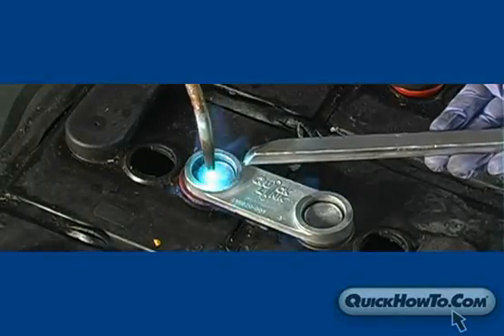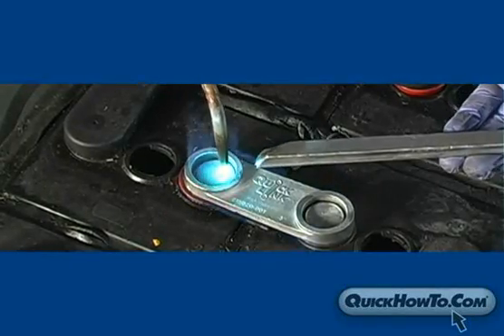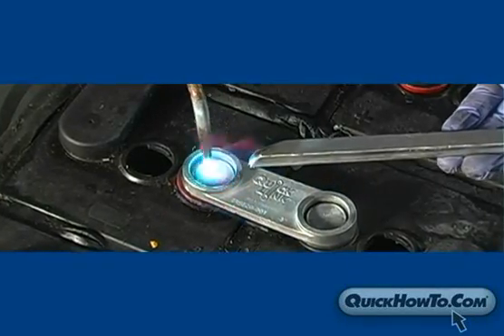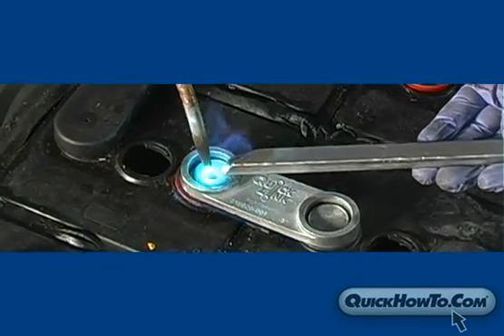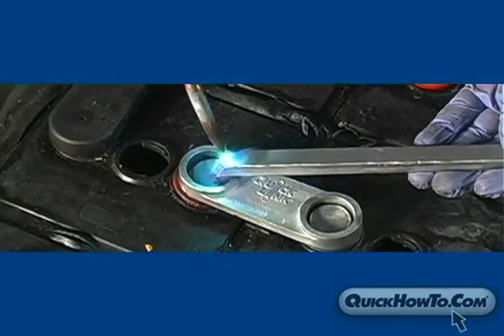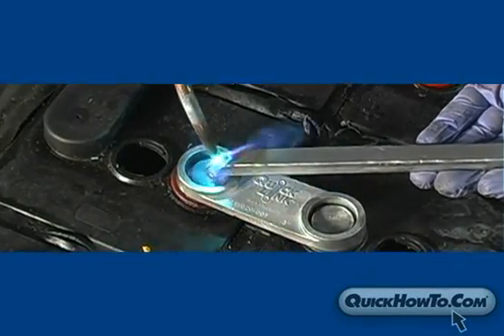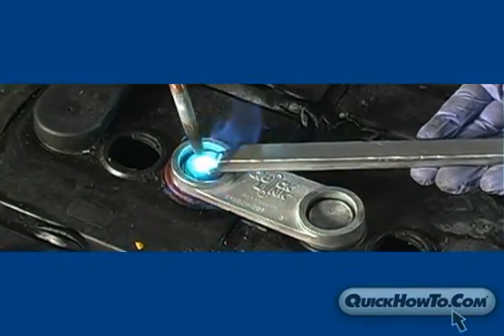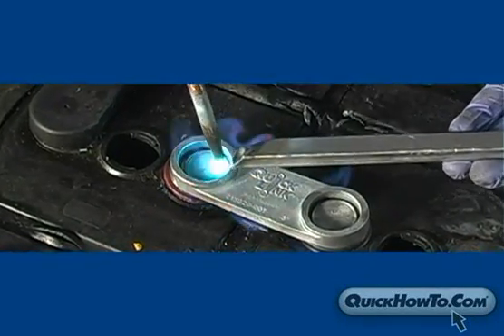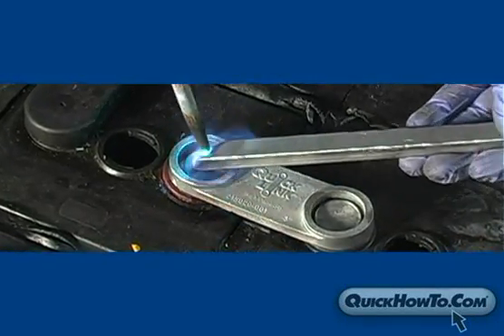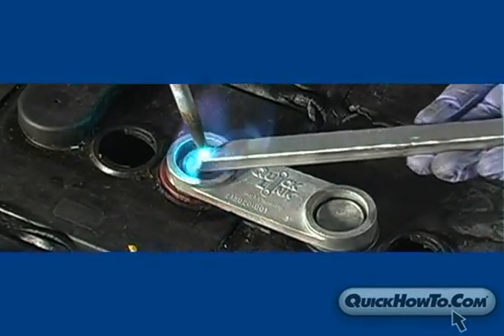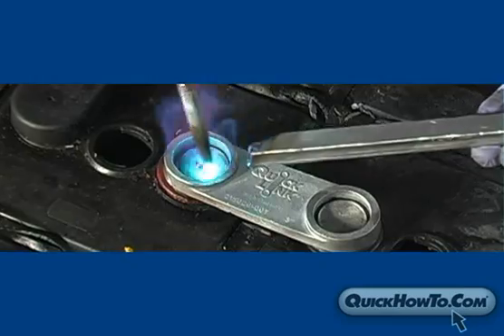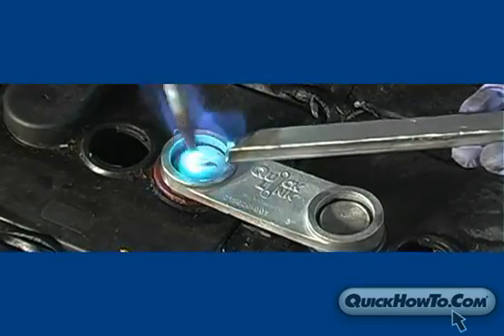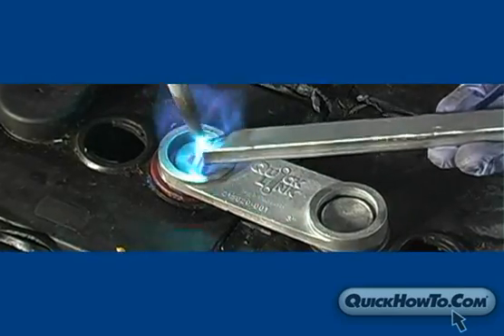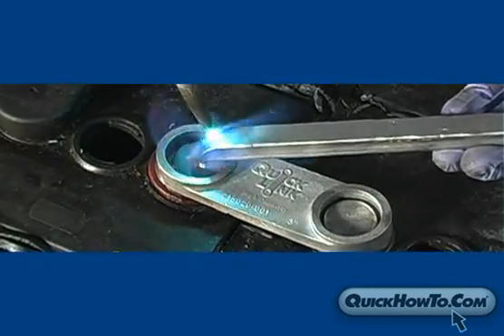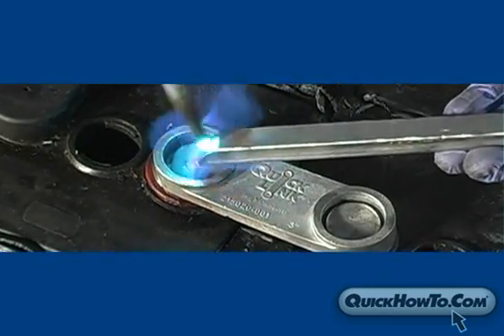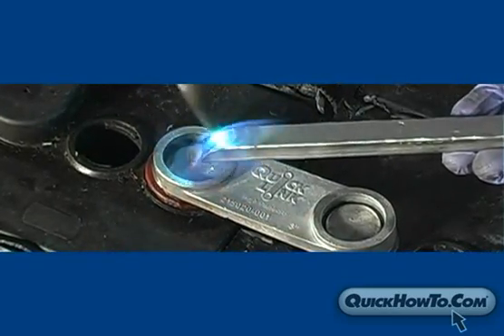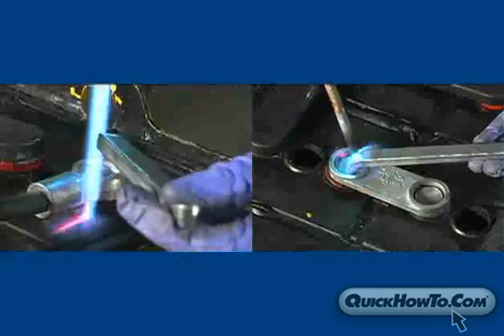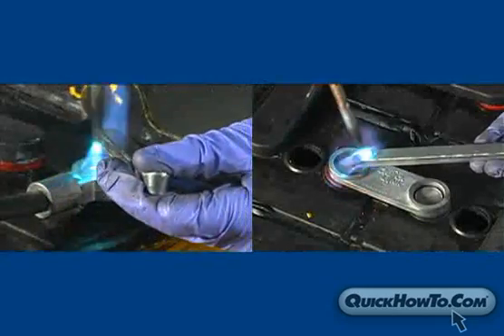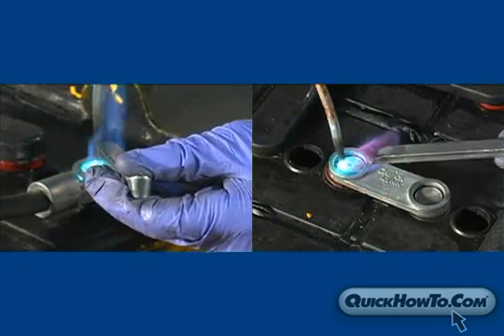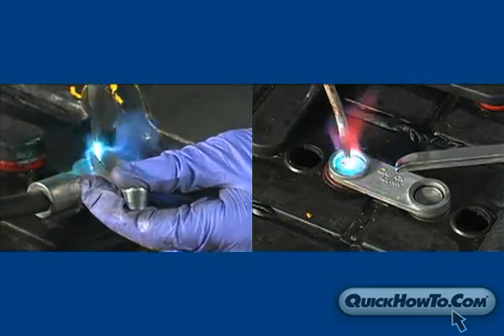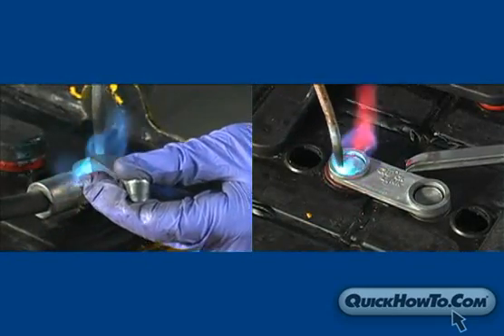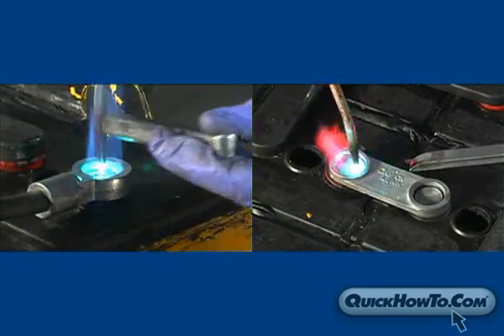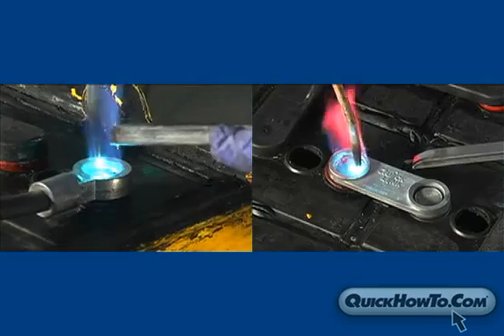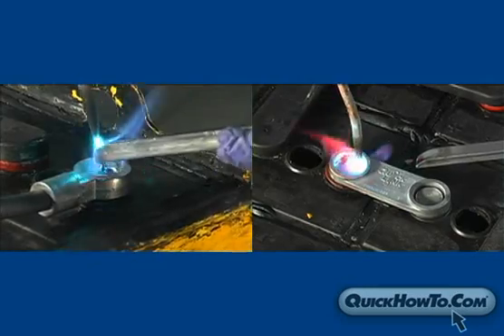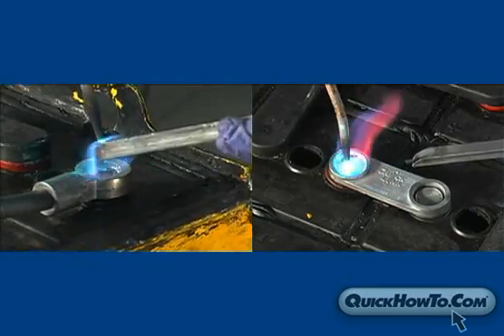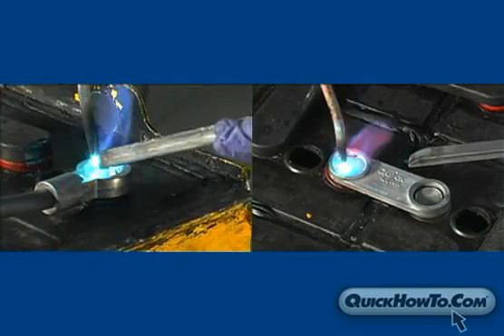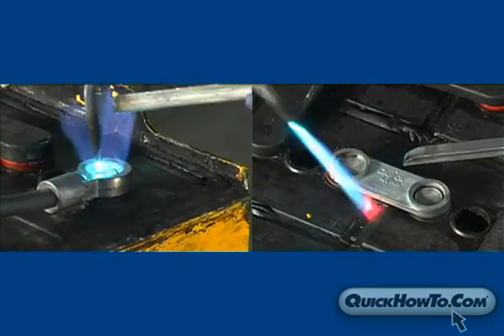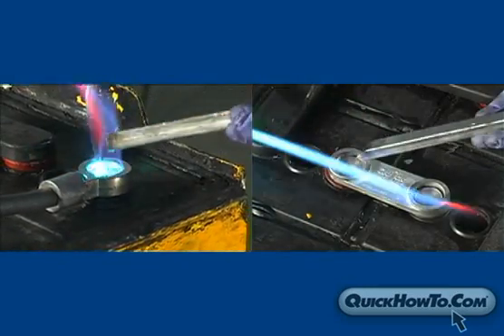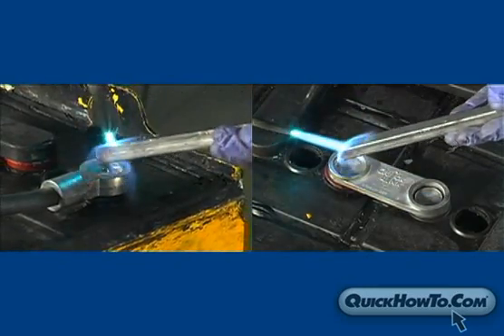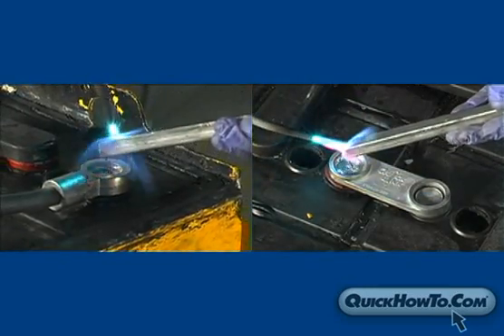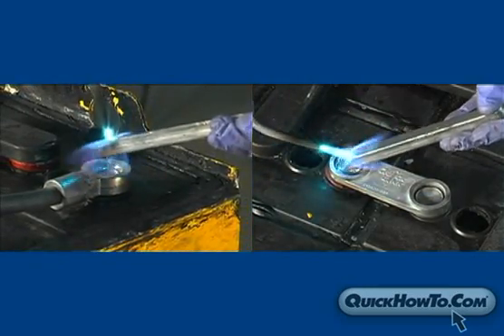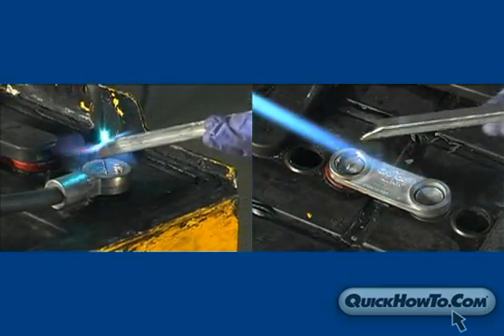In this video you will learn how to properly burn on an intercell connector. Burning on an intercell is very similar to burning on a lead head, except instead of working with one post cavity, you will be working simultaneously on two post cavities during the burn on process.